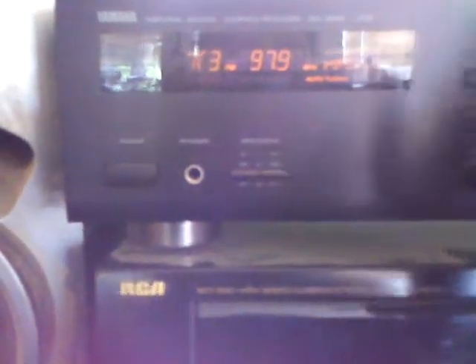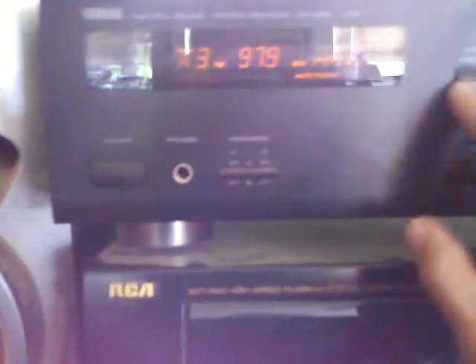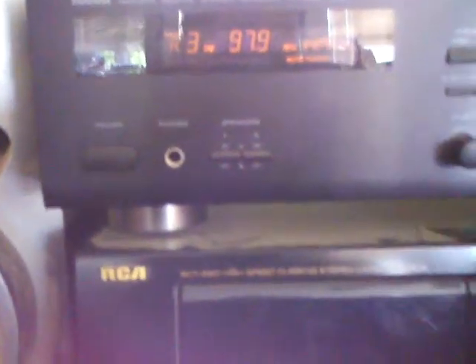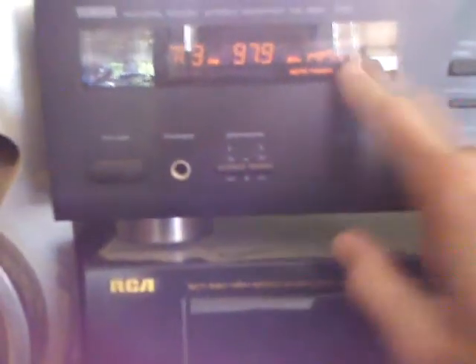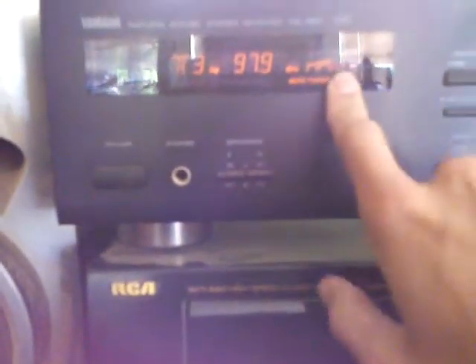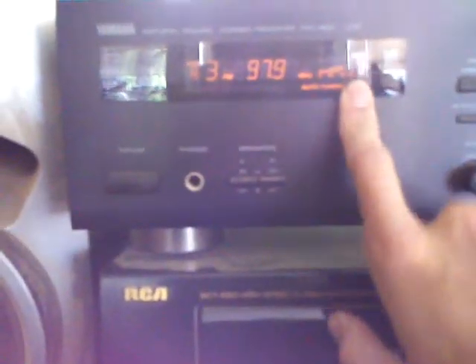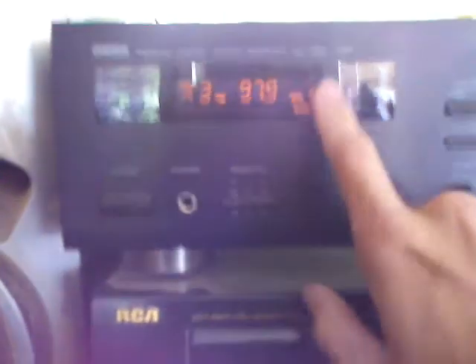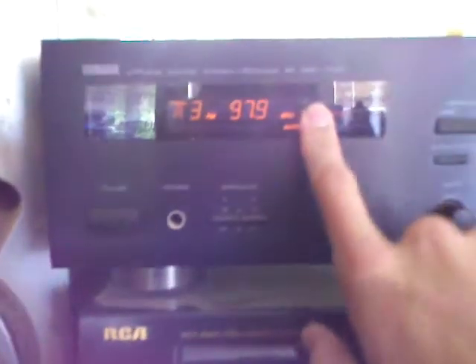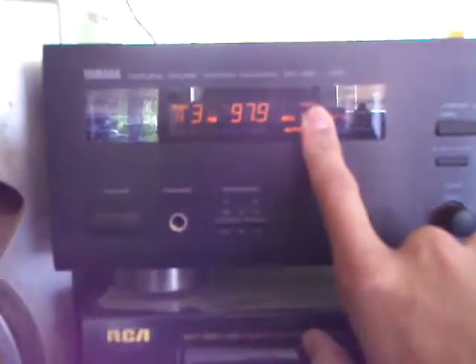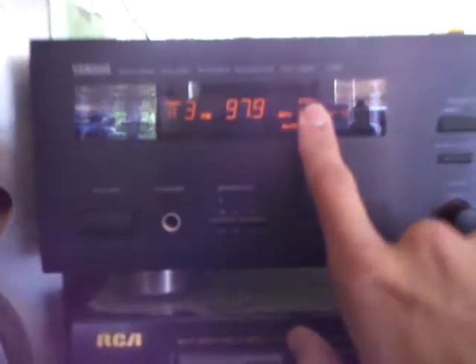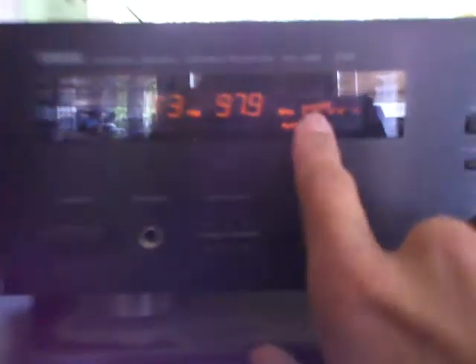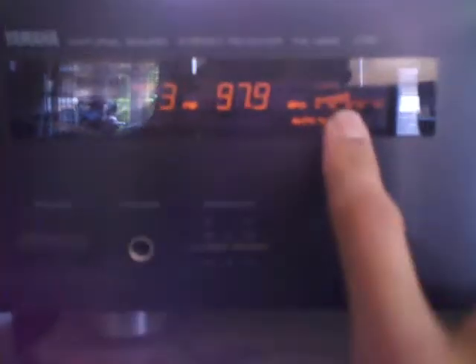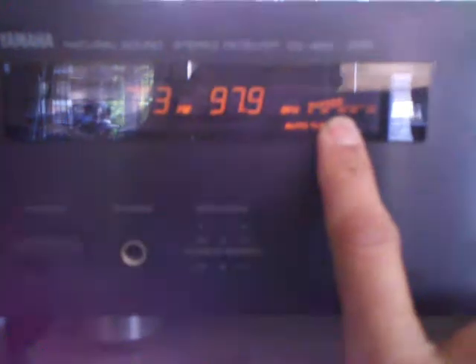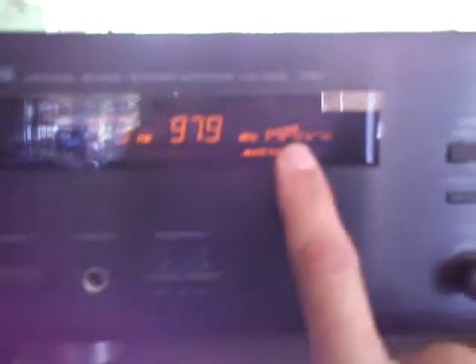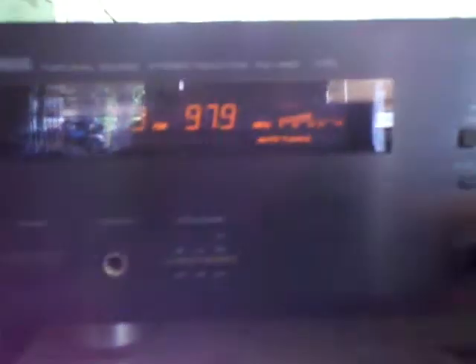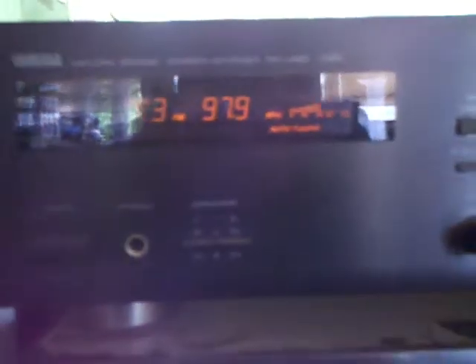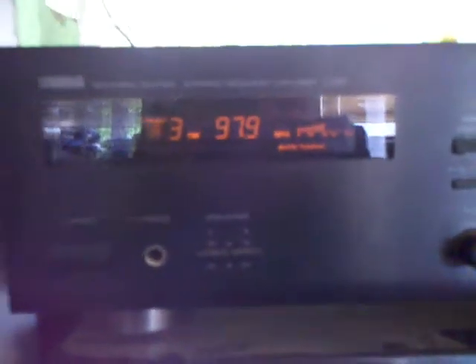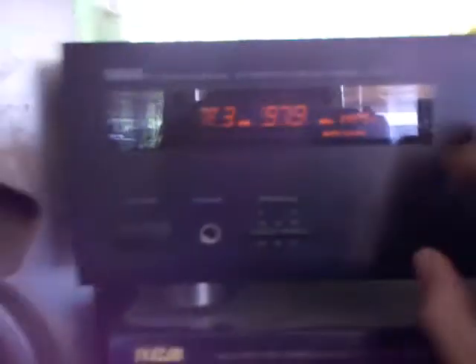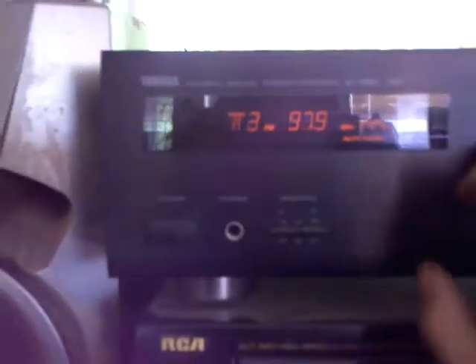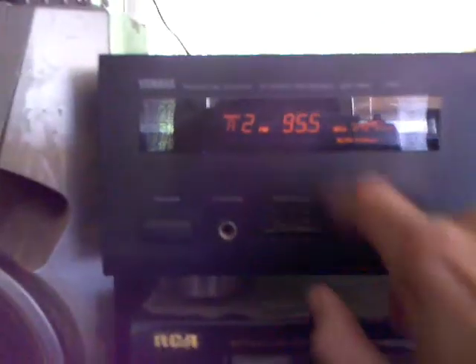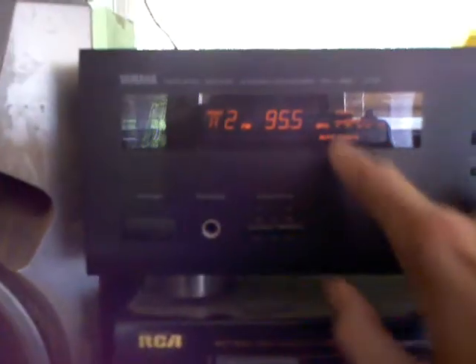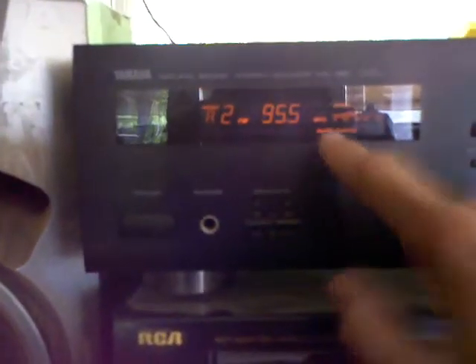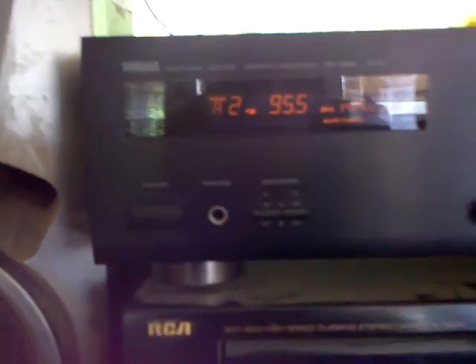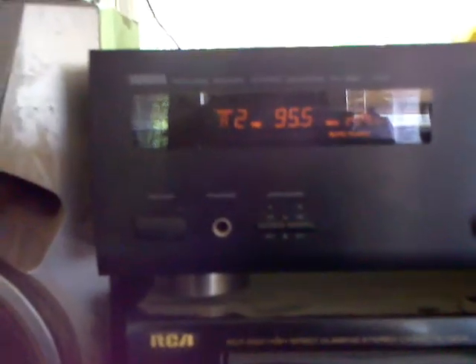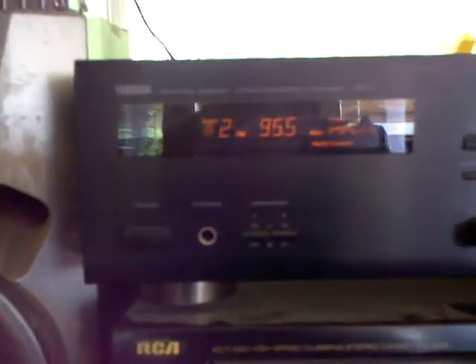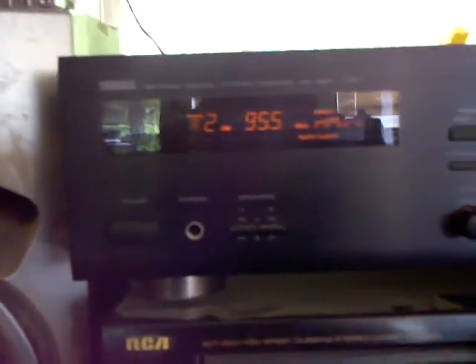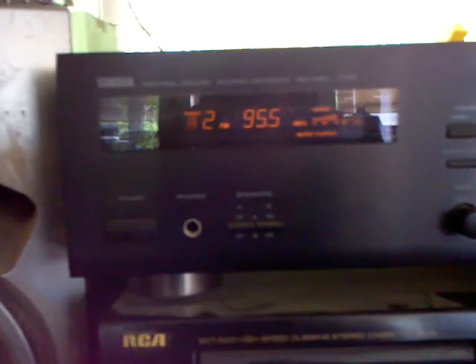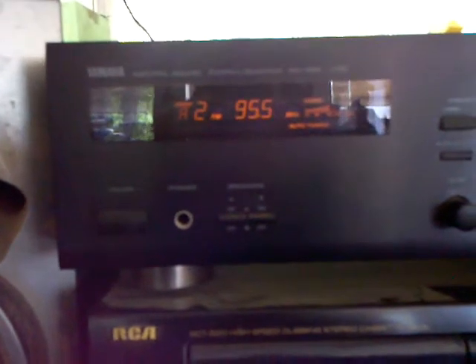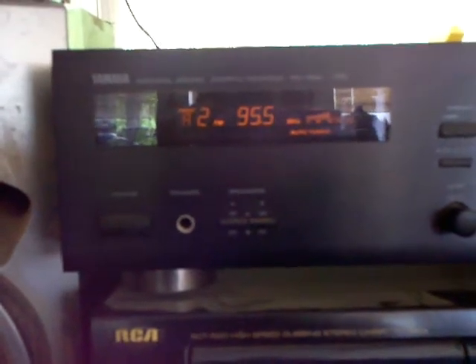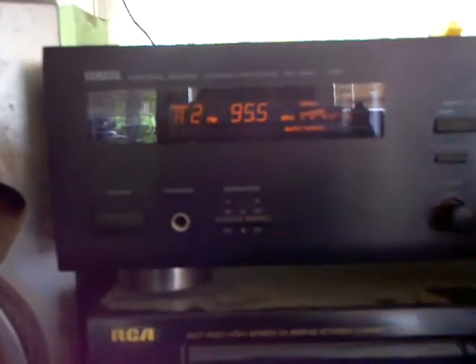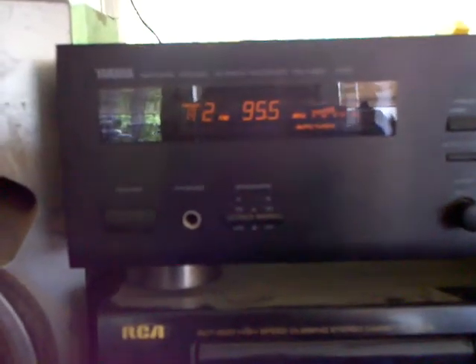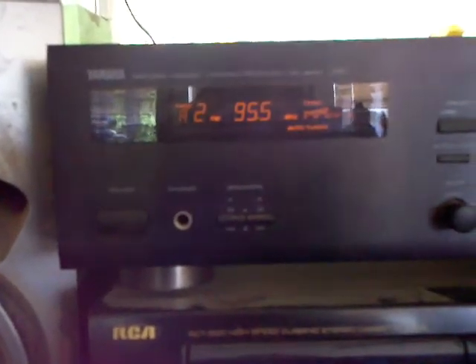Well, very little. It's flipping between stereo and not stereo, saying it's 40% signal — which it's not.